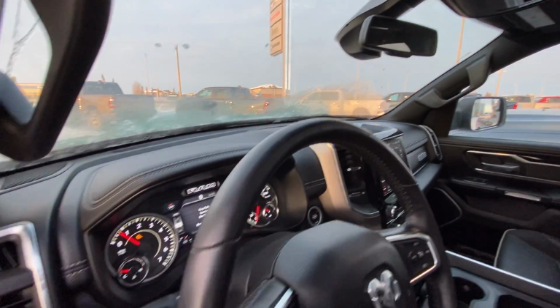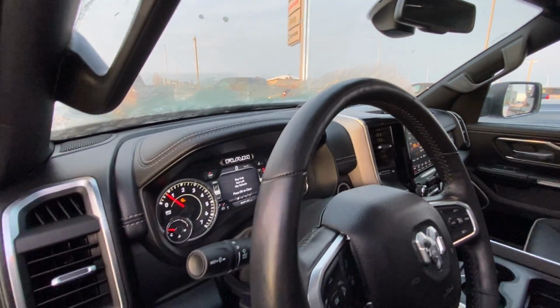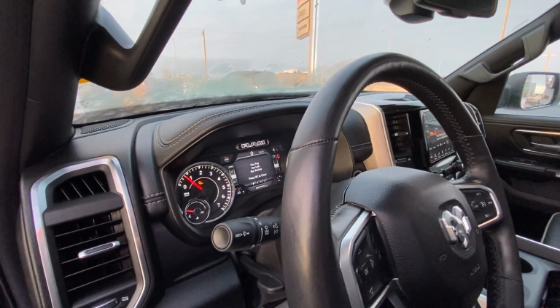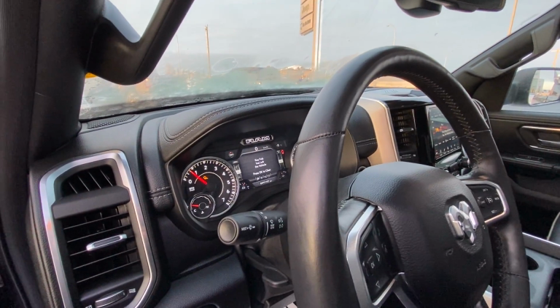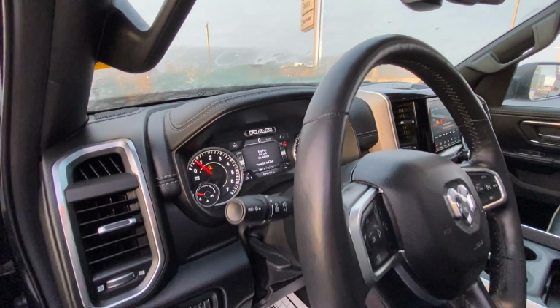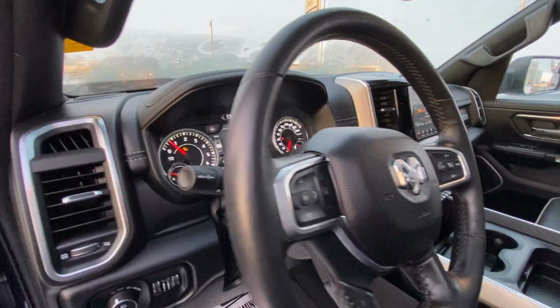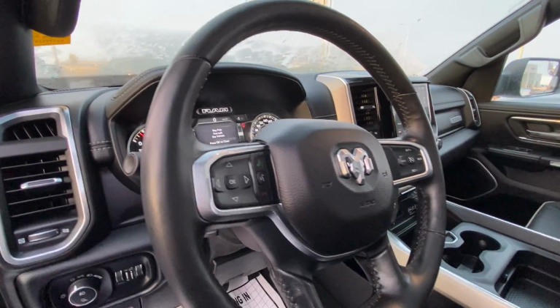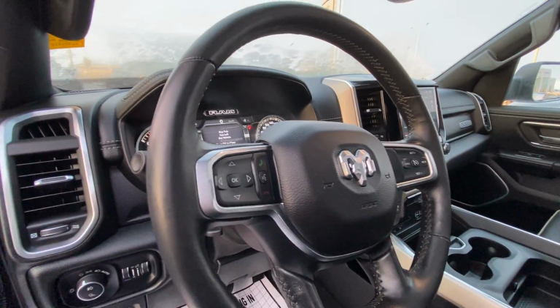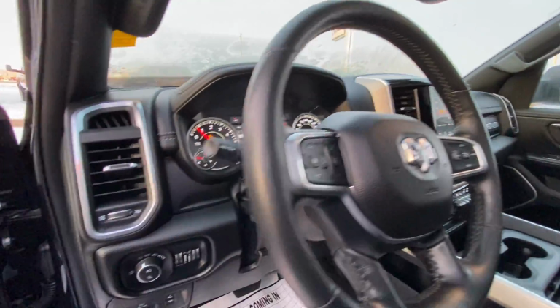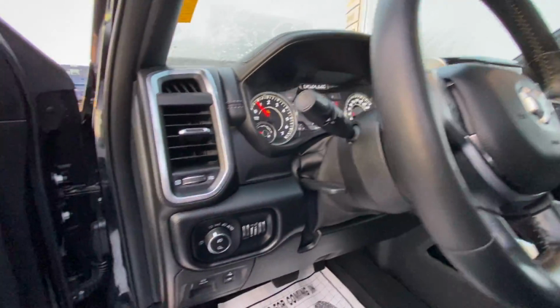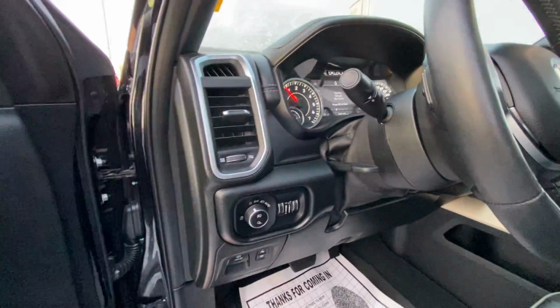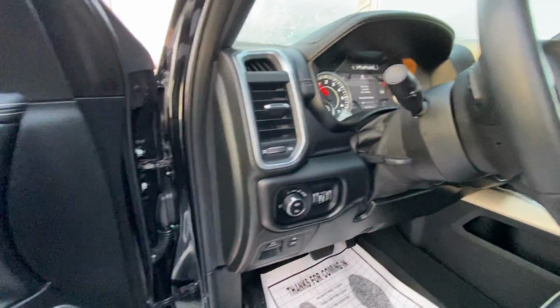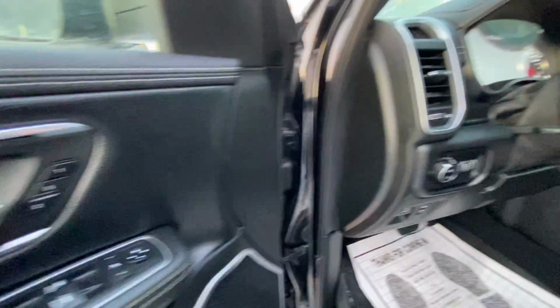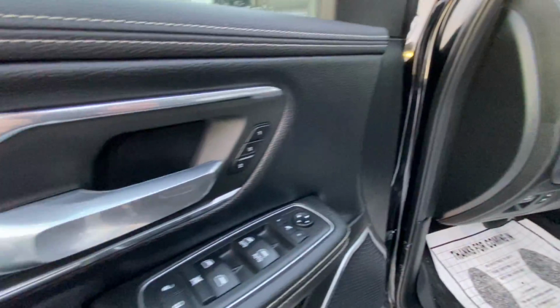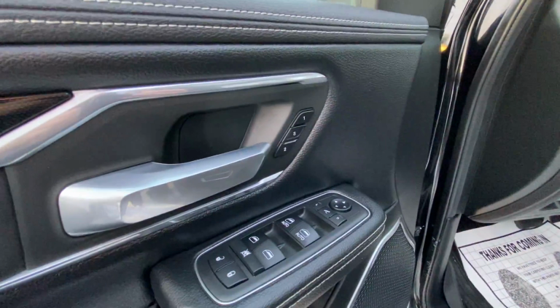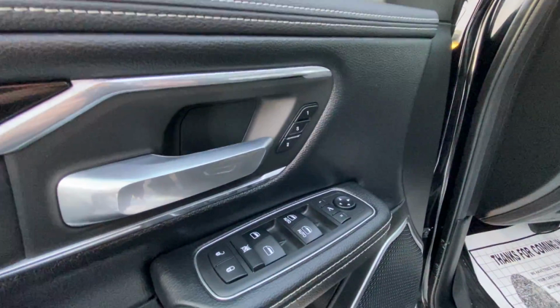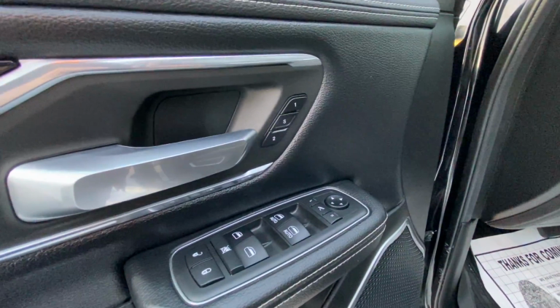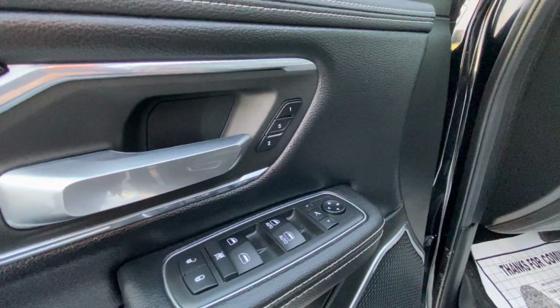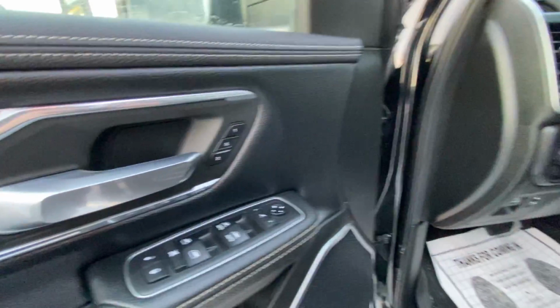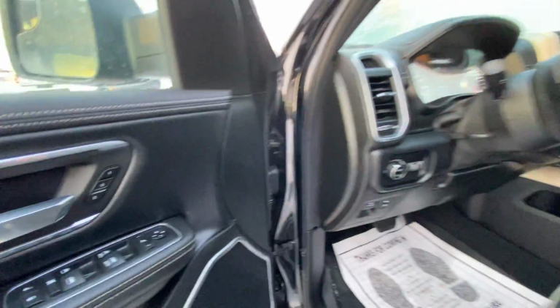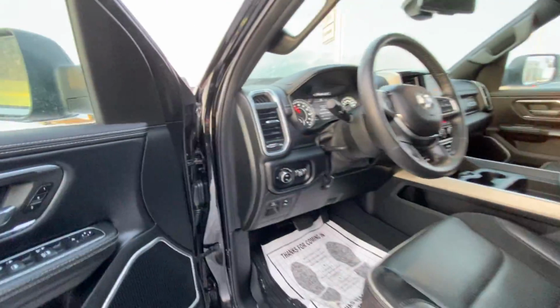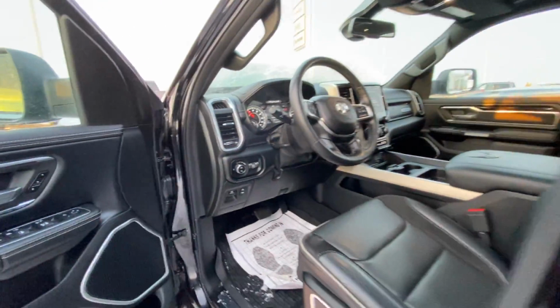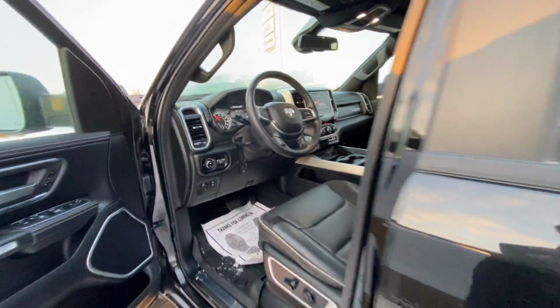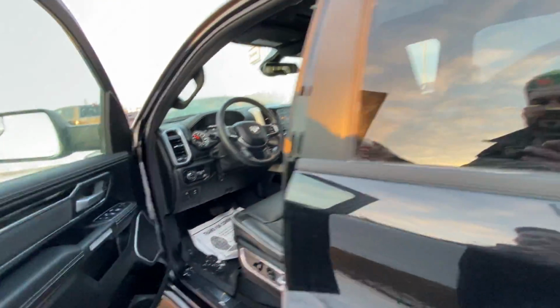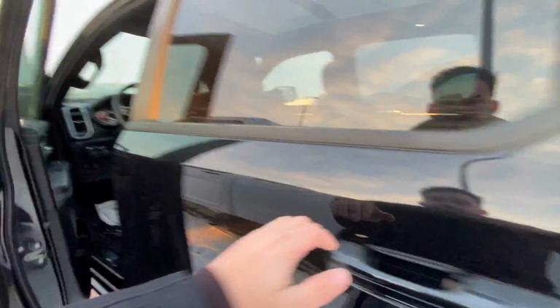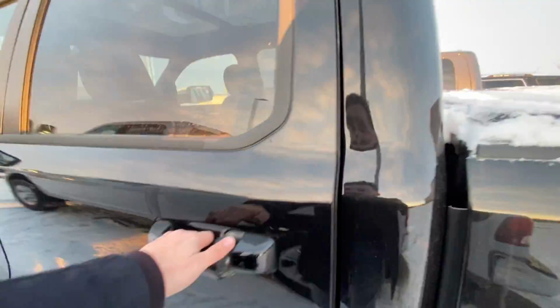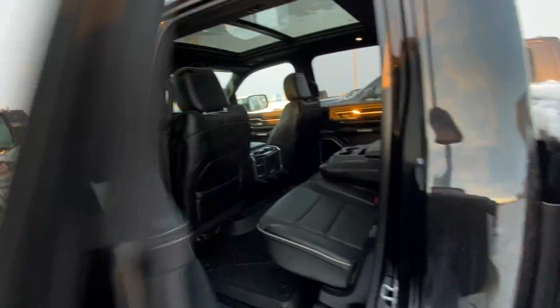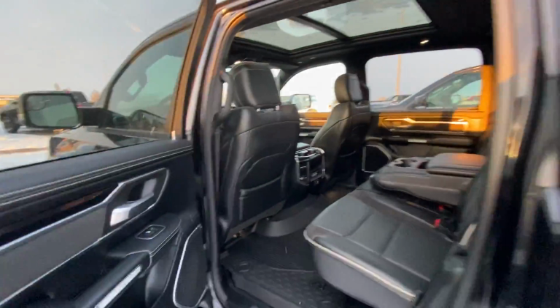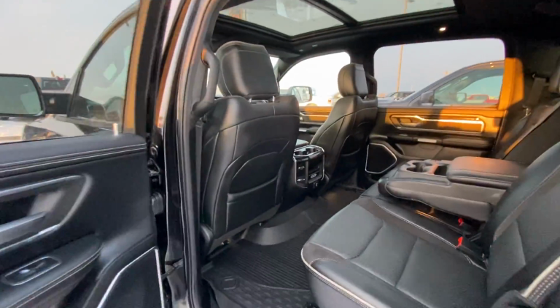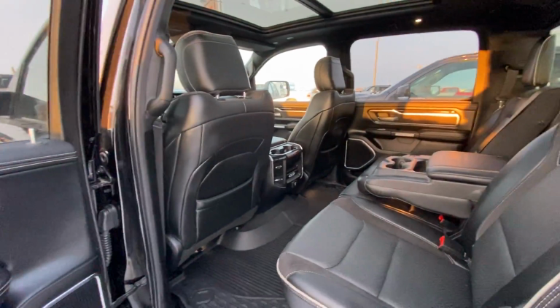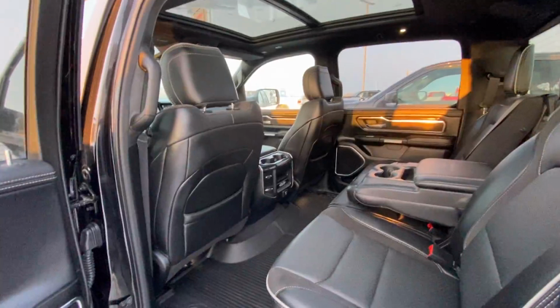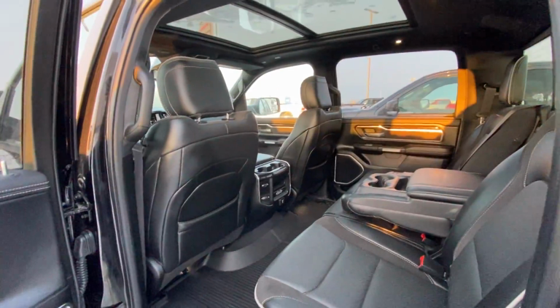You've got your instrumentation, cruise, Bluetooth, automatic lamps as well. Power folding mirrors. Memory seating. All necessities in a luxury vehicle found in this beautiful pickup truck.